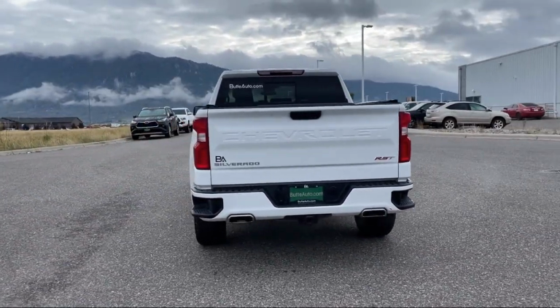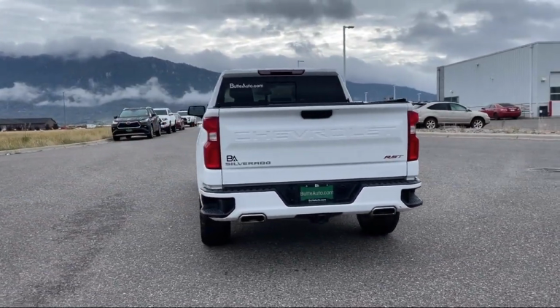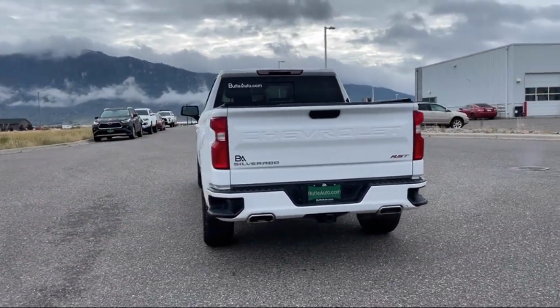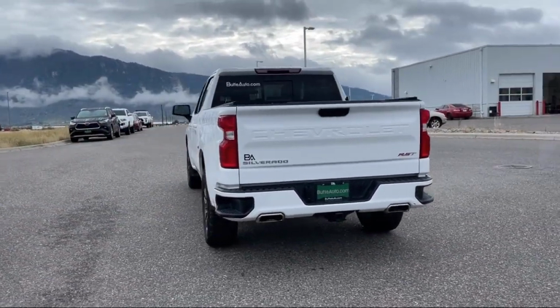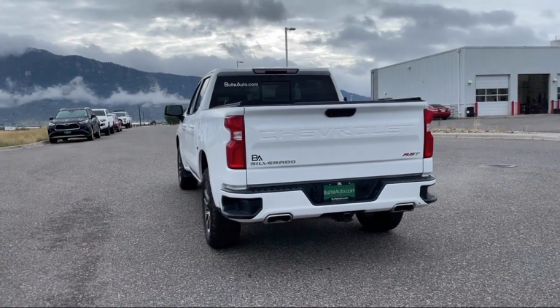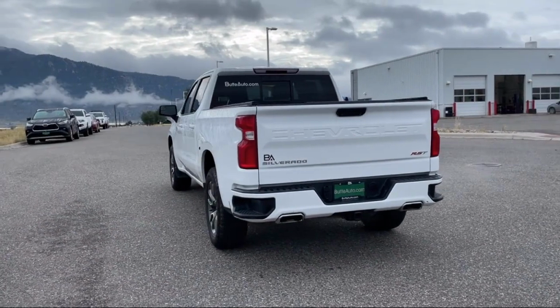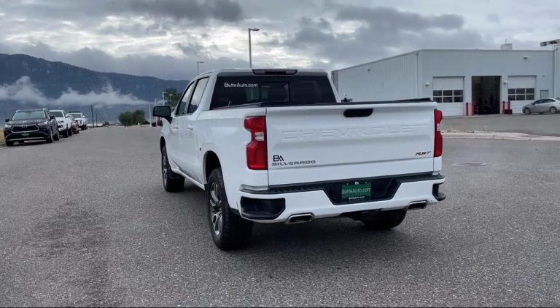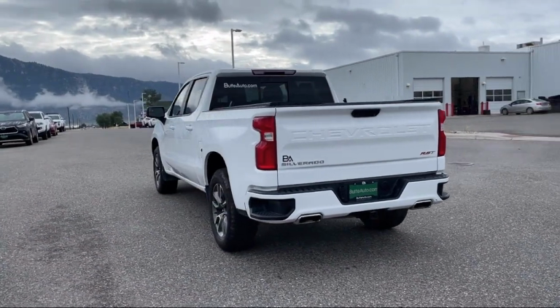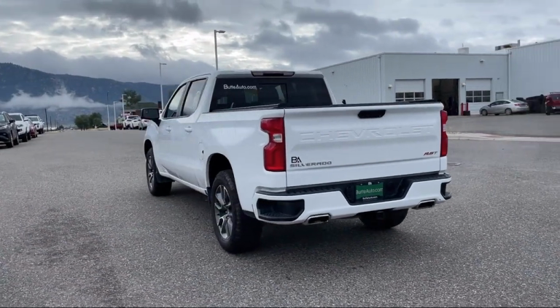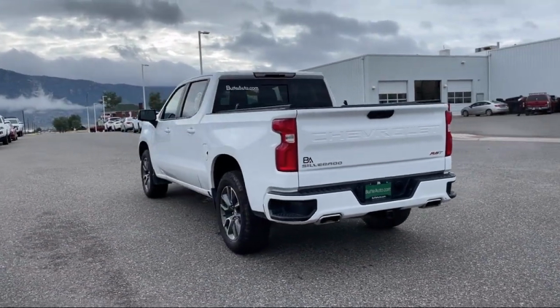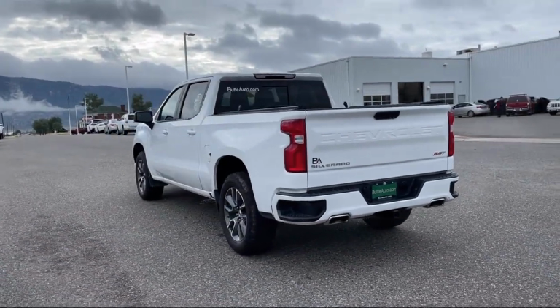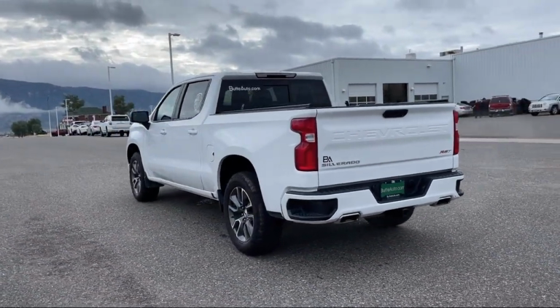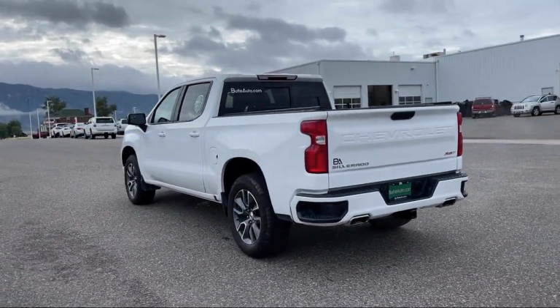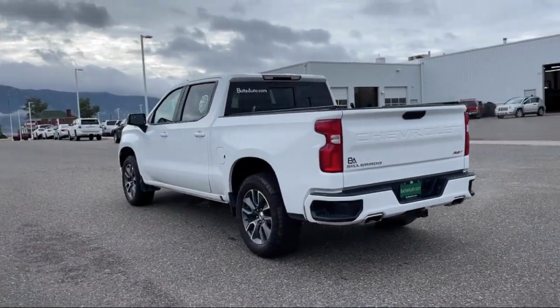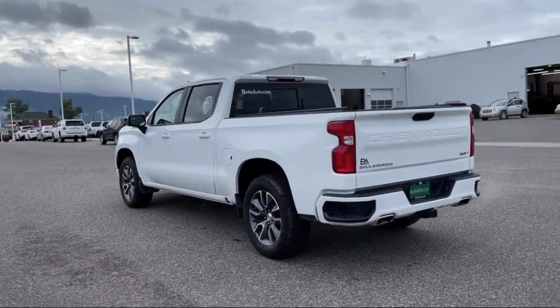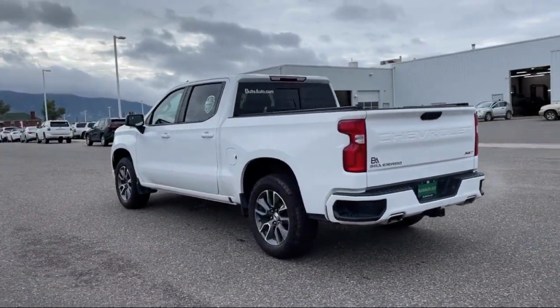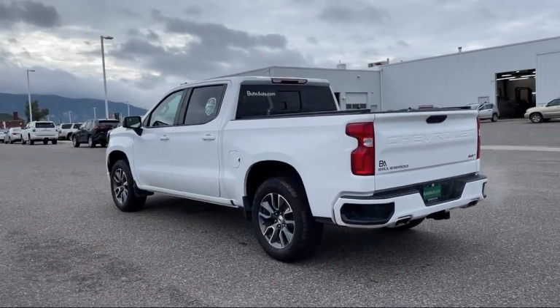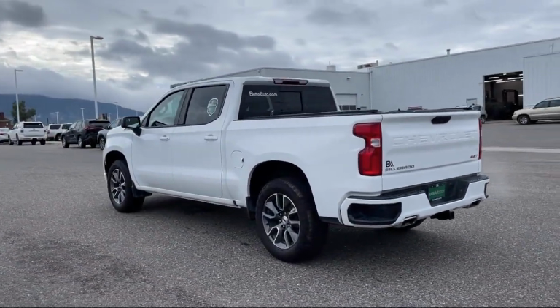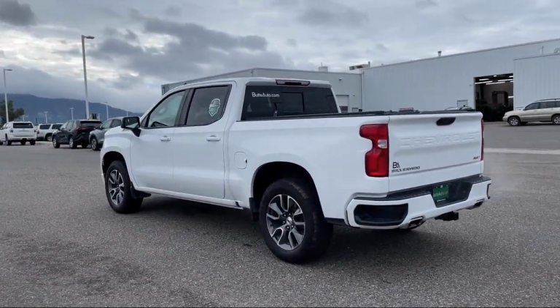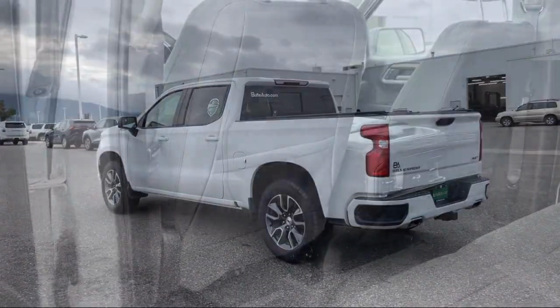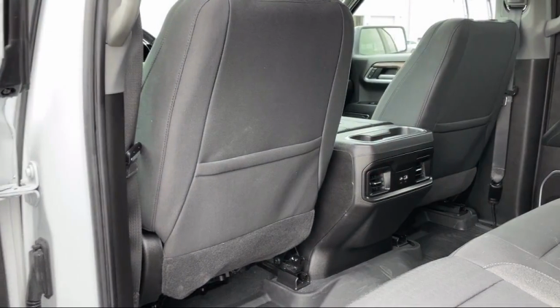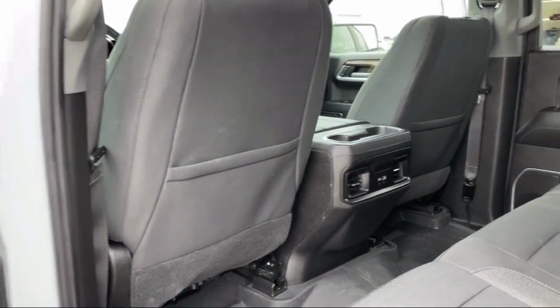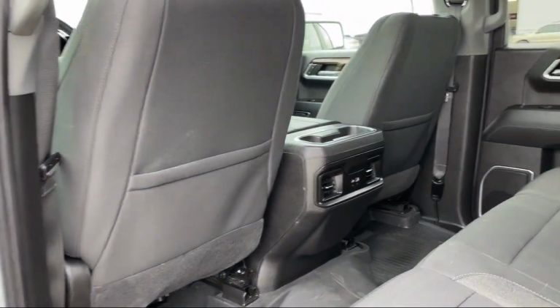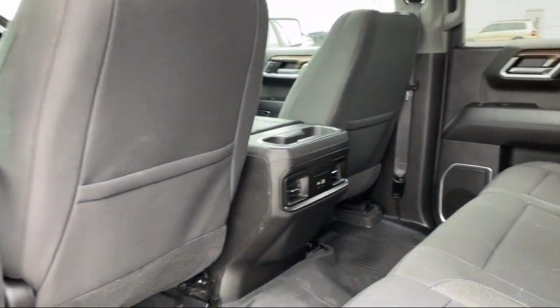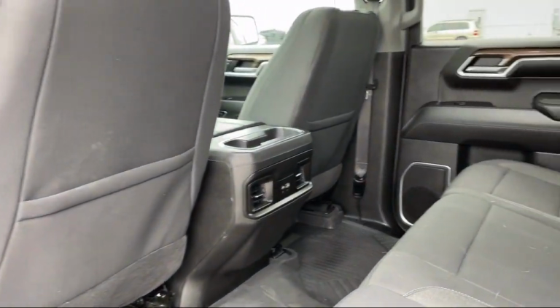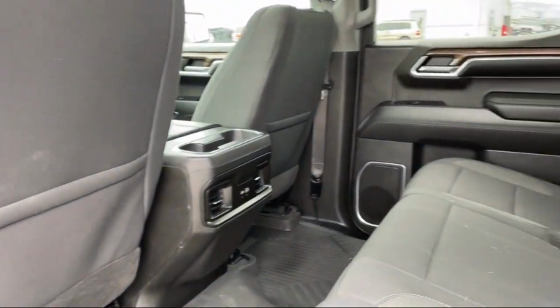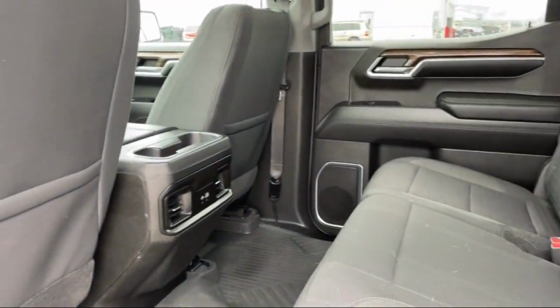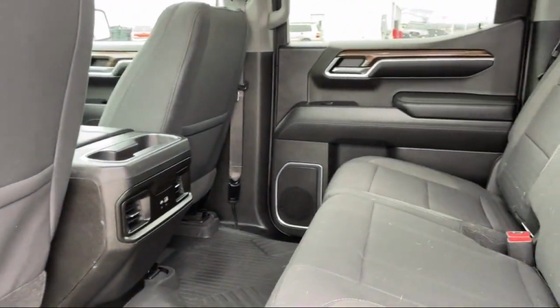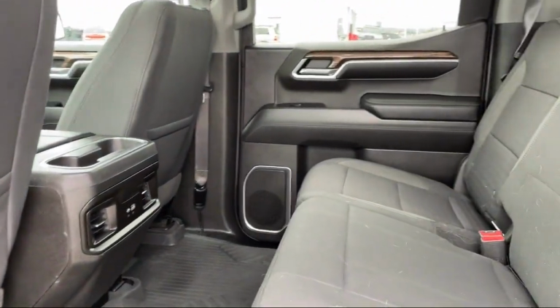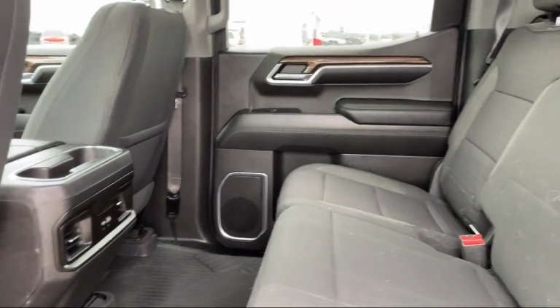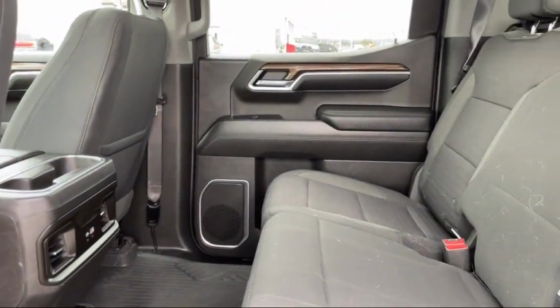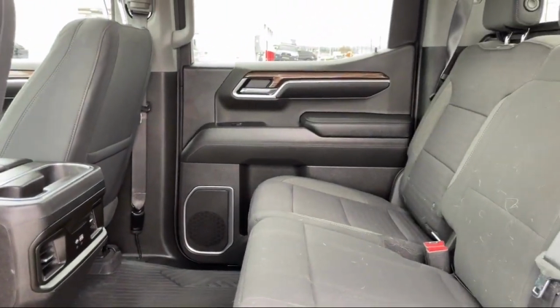This is a 10-year, 200,000-mile powertrain warranty, so you can drive with peace of mind. Give us a call or stop by today and find your next ride at ButteAuto.com.